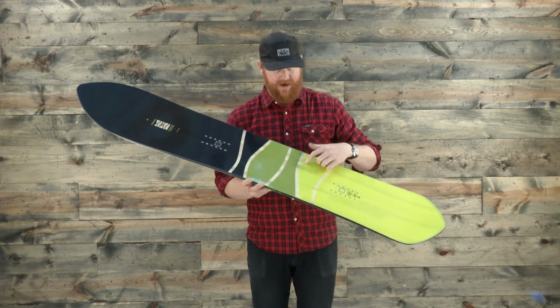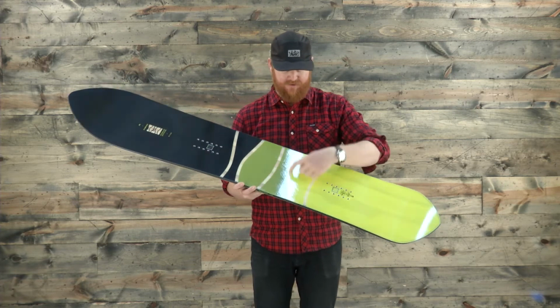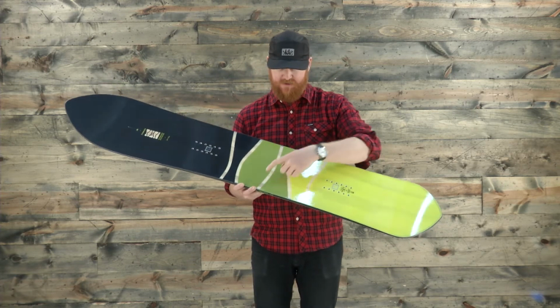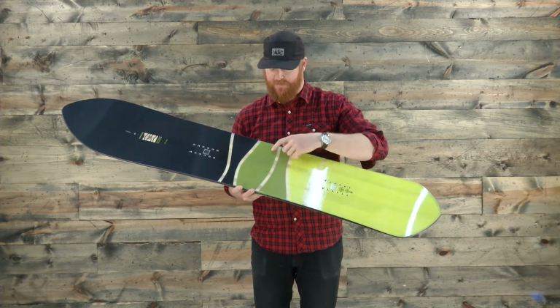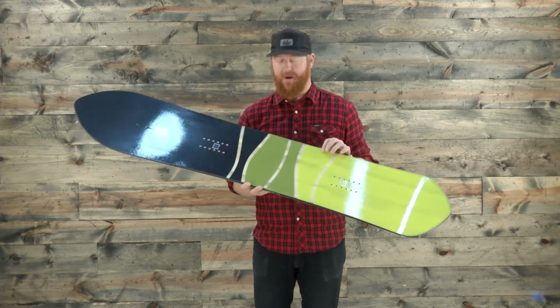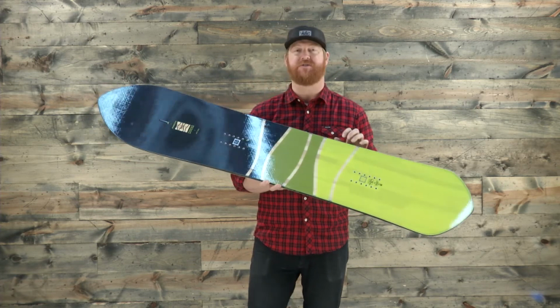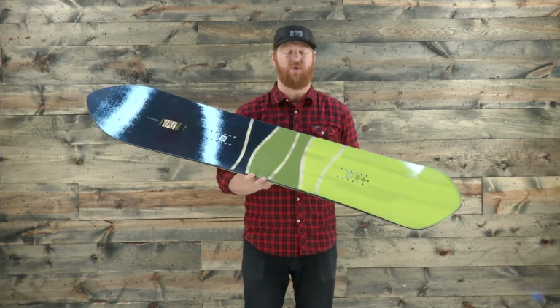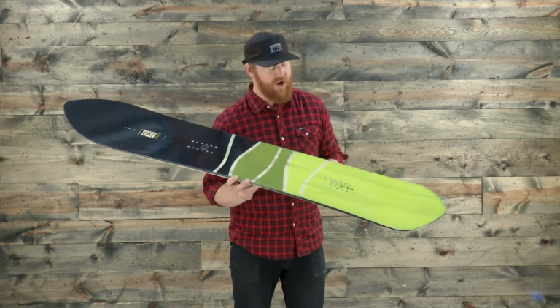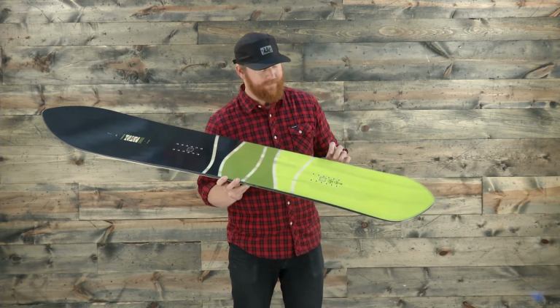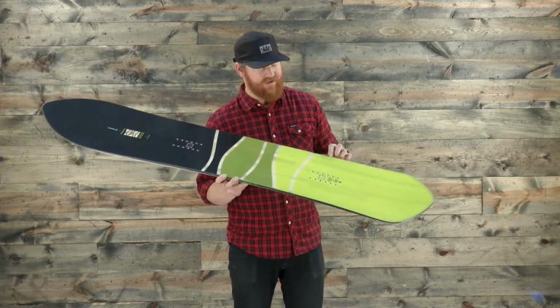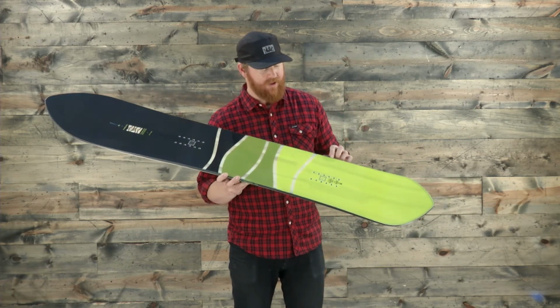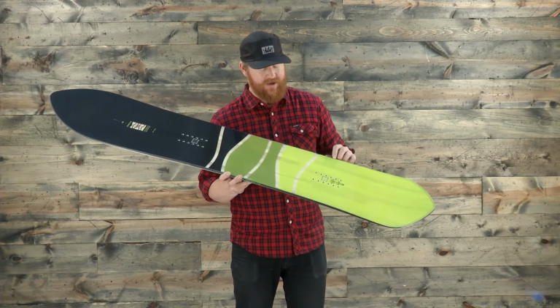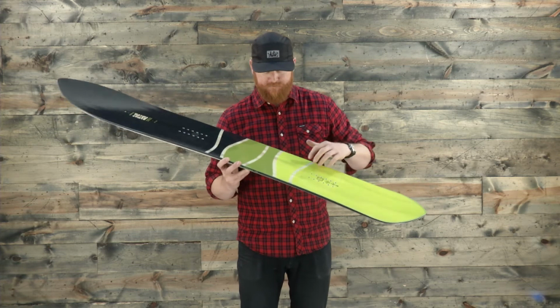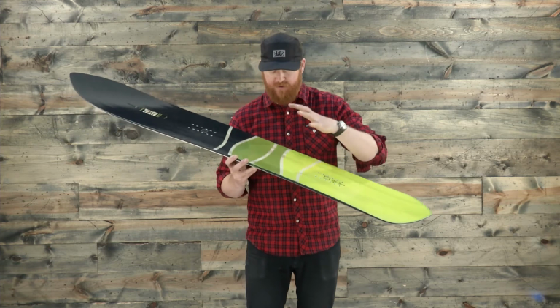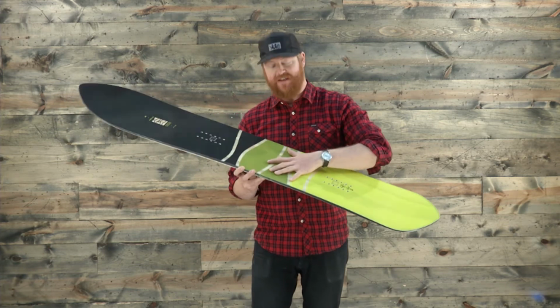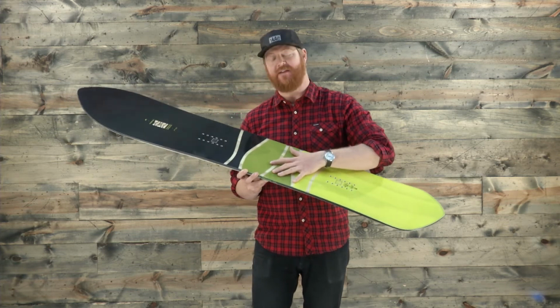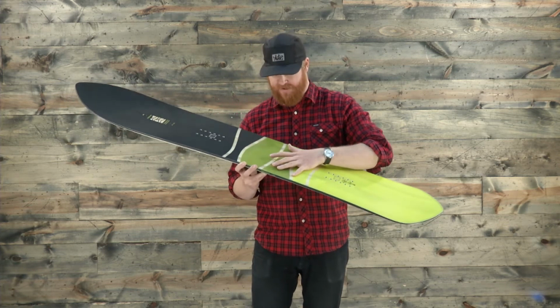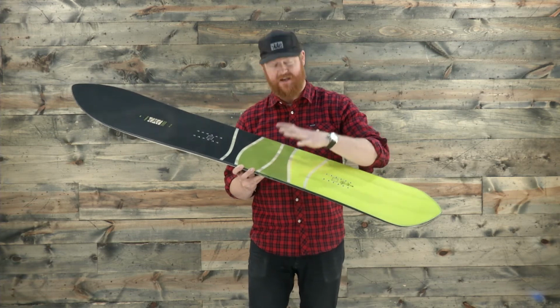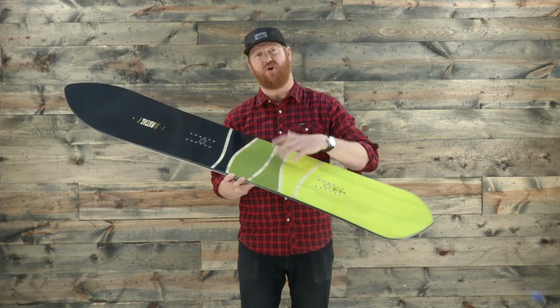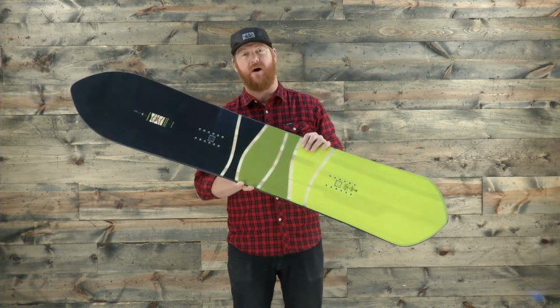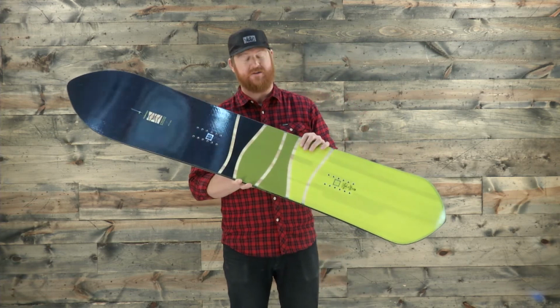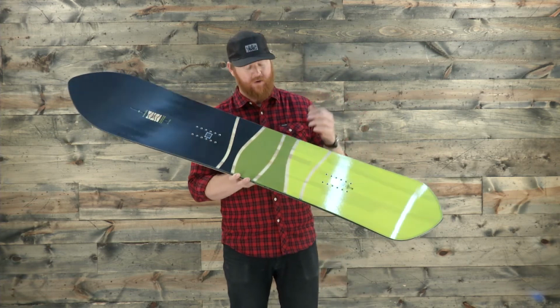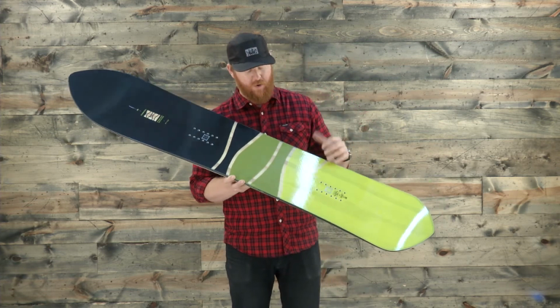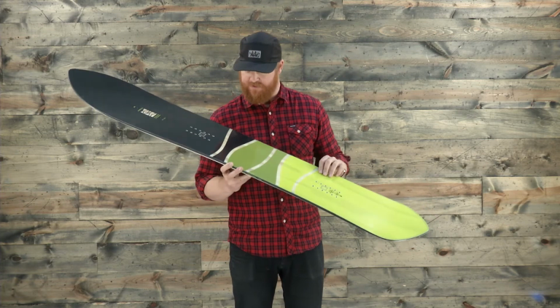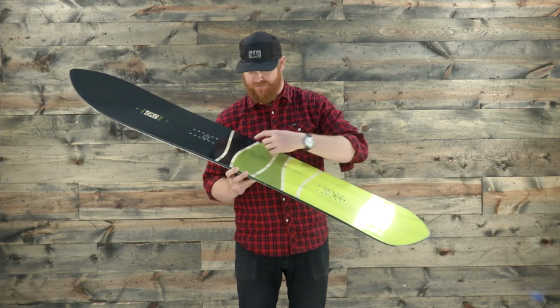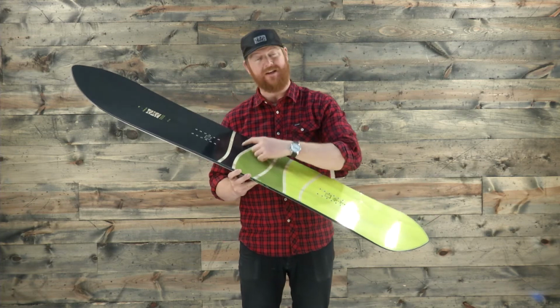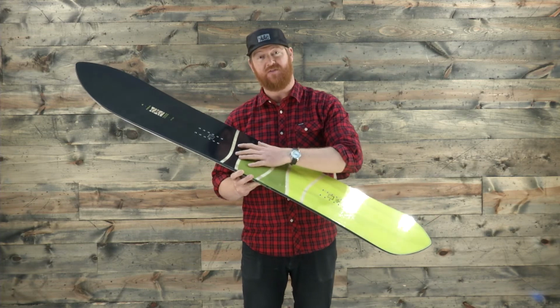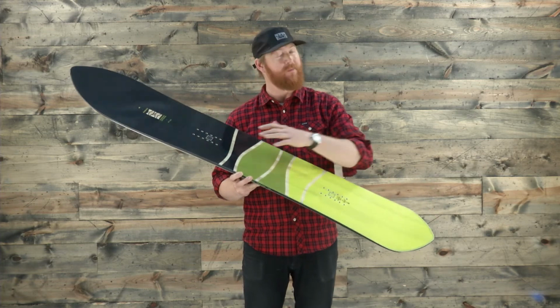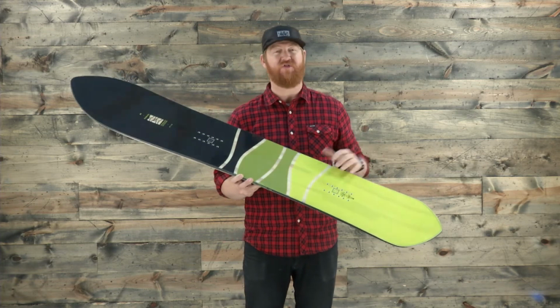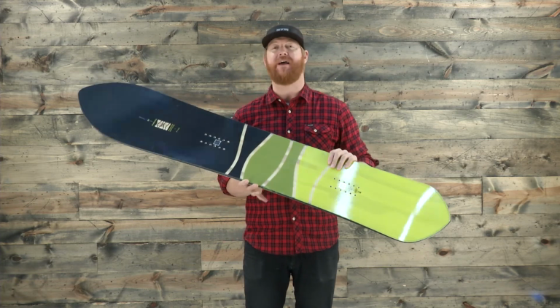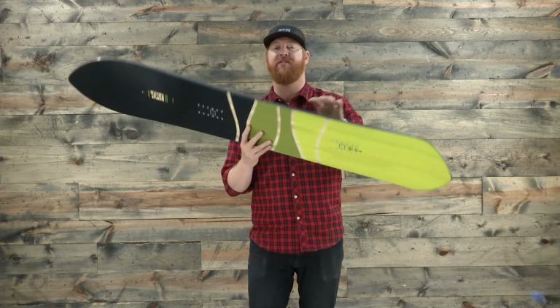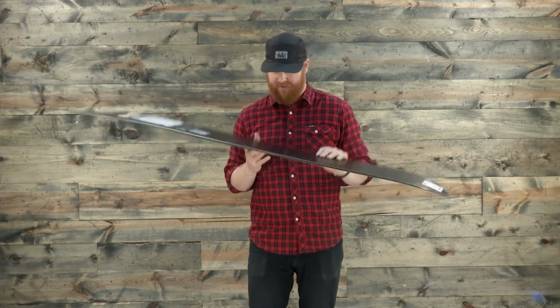Inside, as you can see through the top, is a poplar style wood core with Bi-Ax fiberglass. It's said that the Bi-Ax glass actually has carbon on it as well or interwoven in it, but it's not visible on the top so it must just be on the bottom.